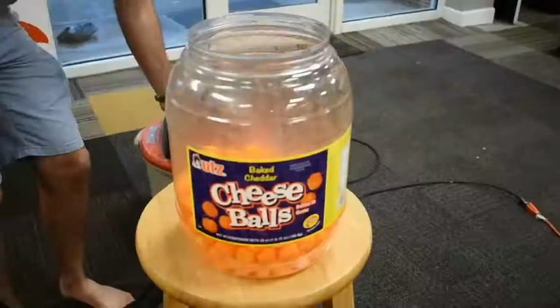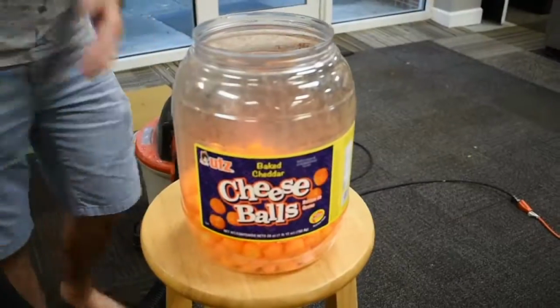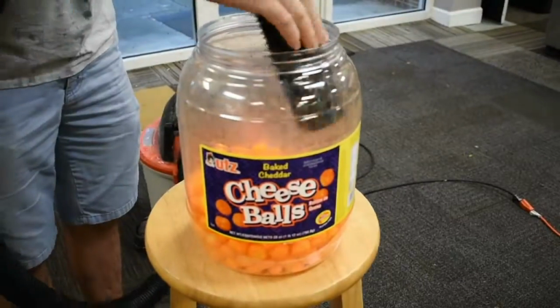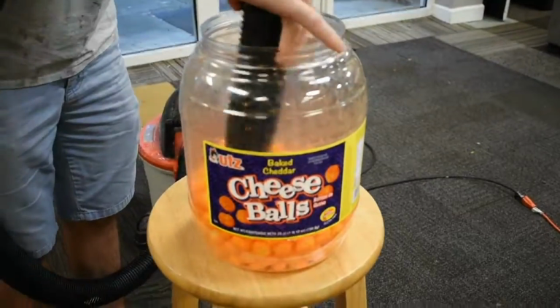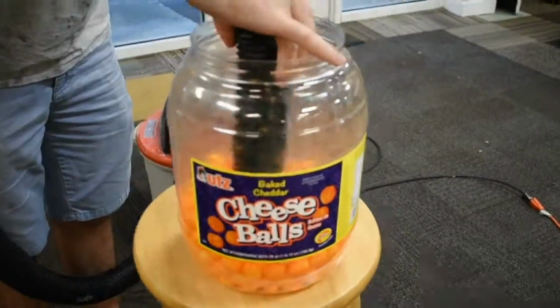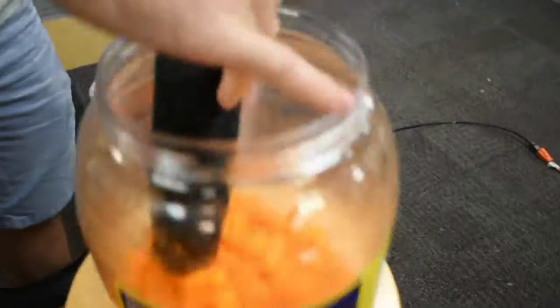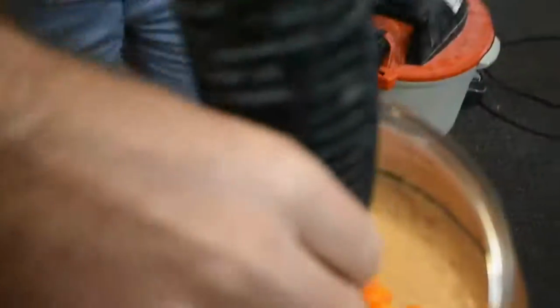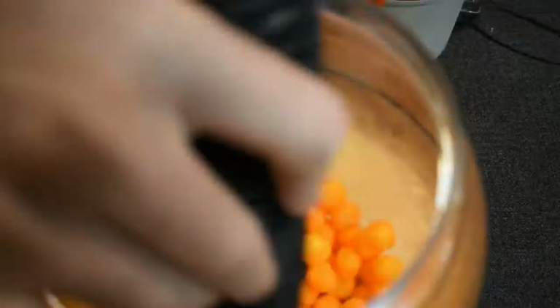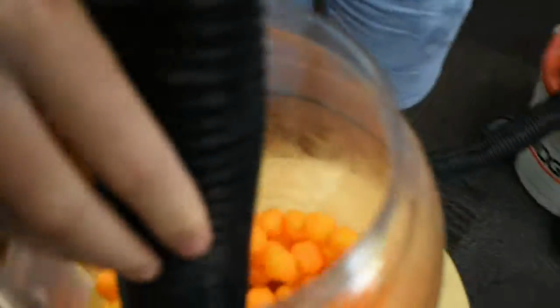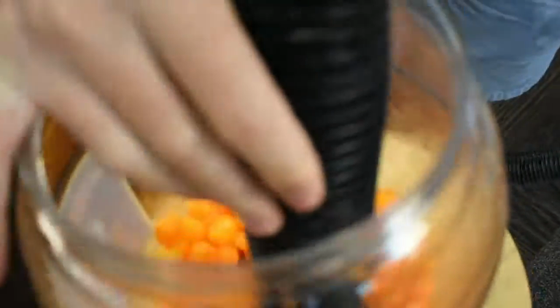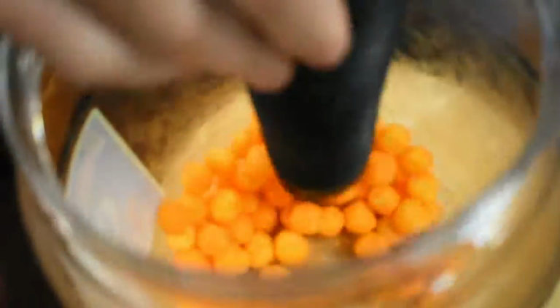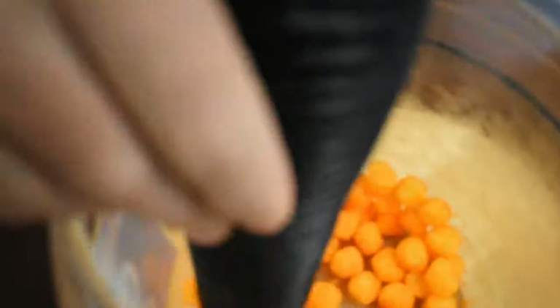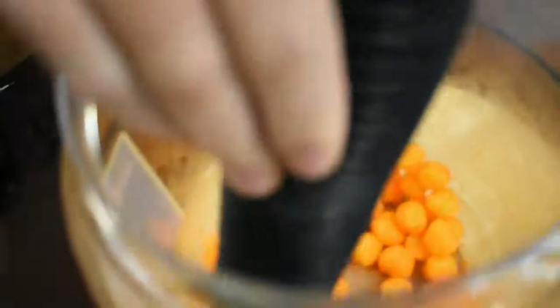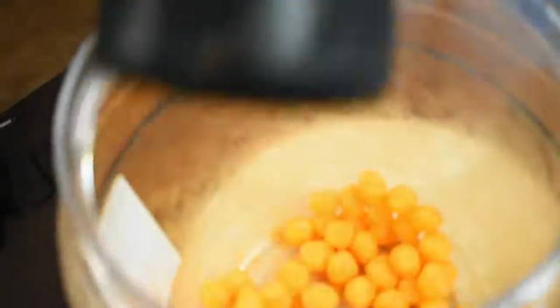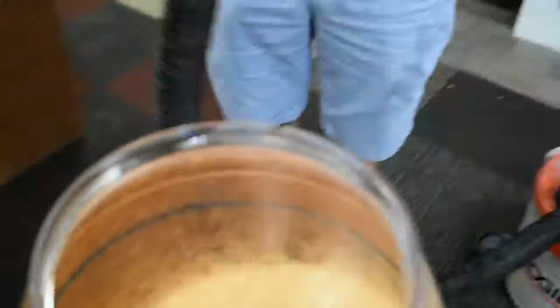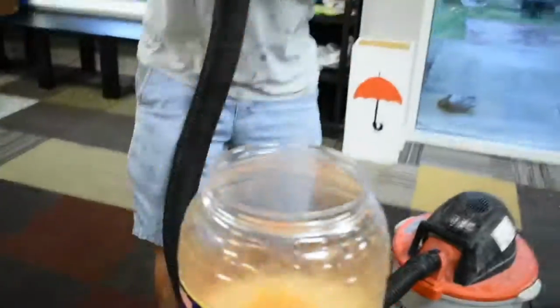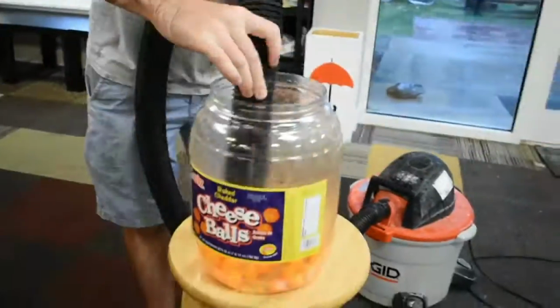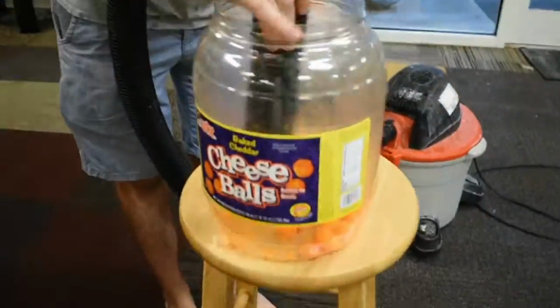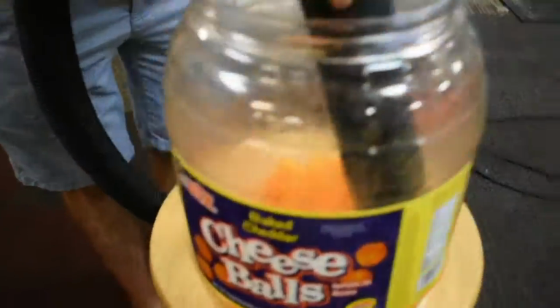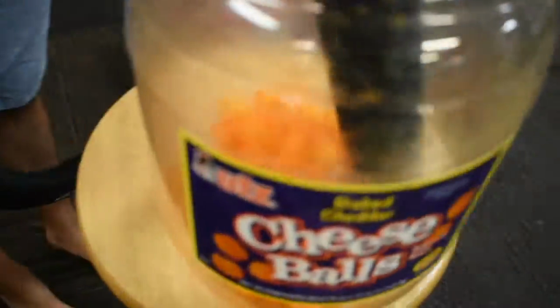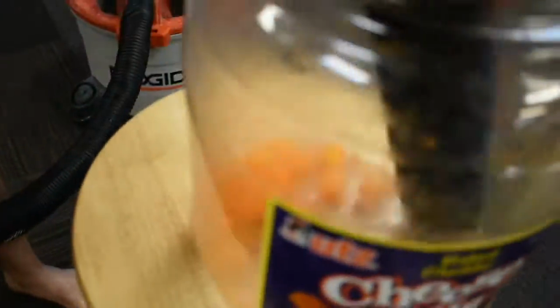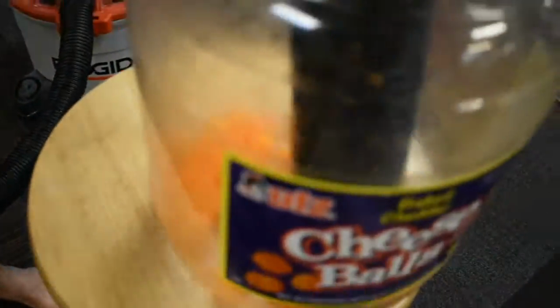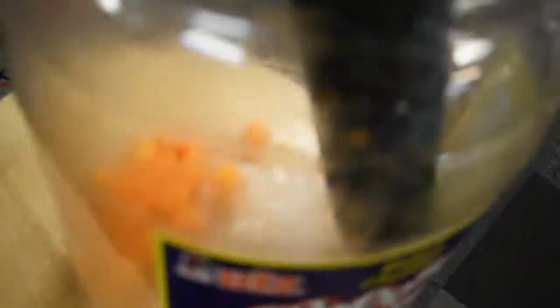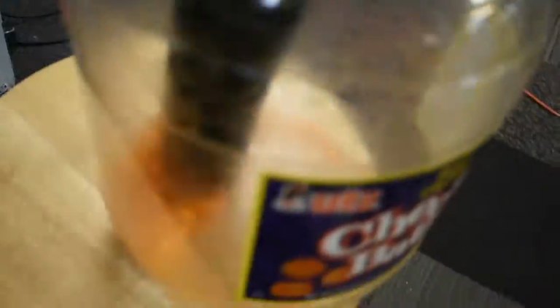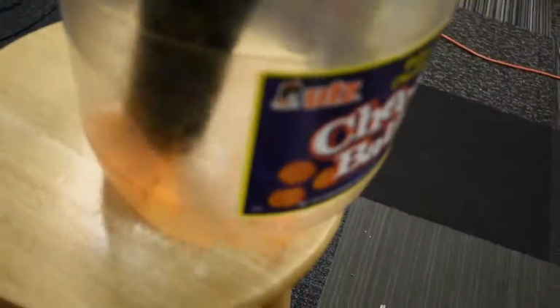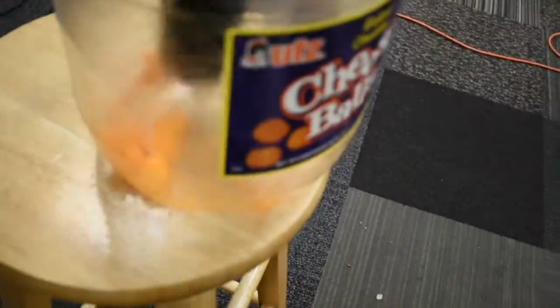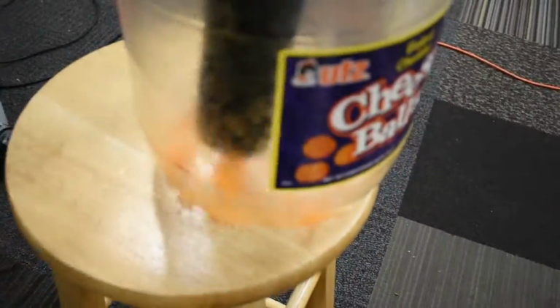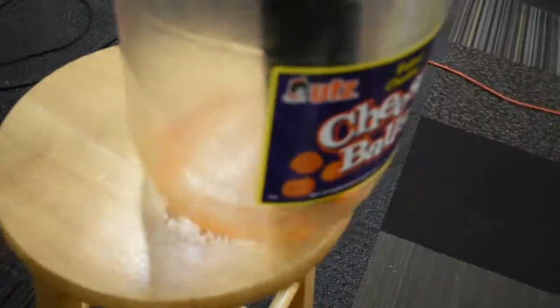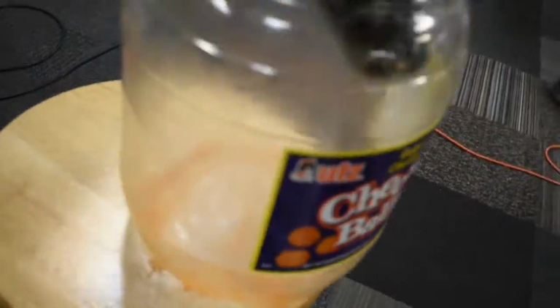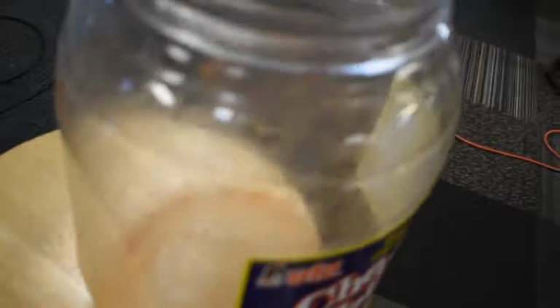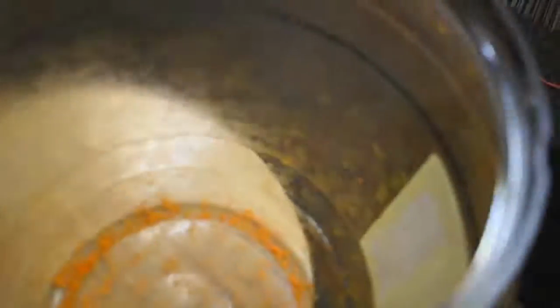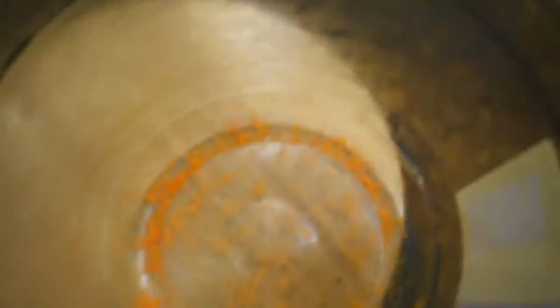Got excess cheese balls? These baked Utz cheese balls sometimes aren't finished, so the ShopVac's hose is nice because it sticks inside the barrel and will suck them all up.